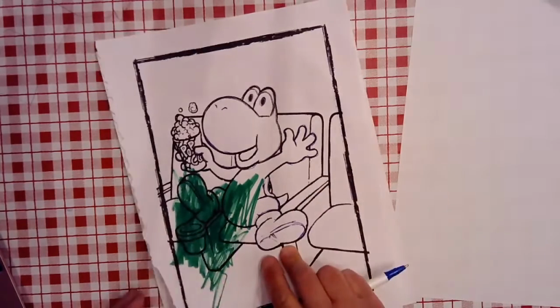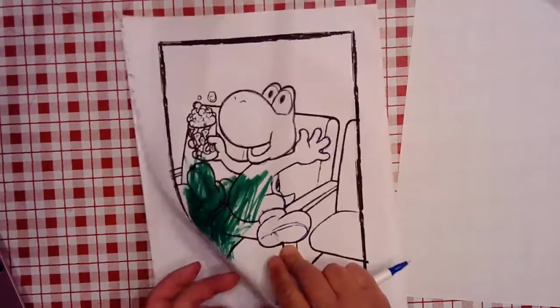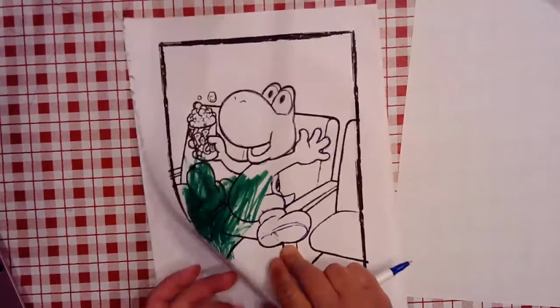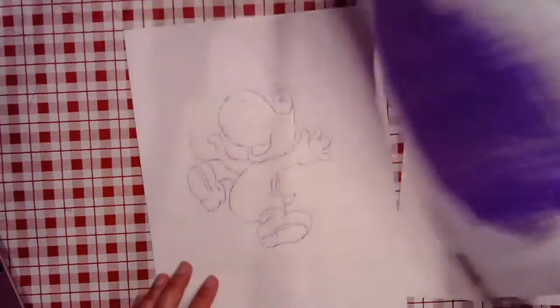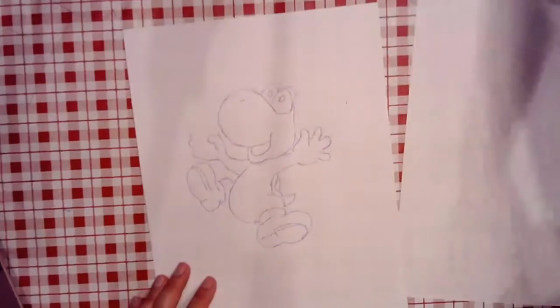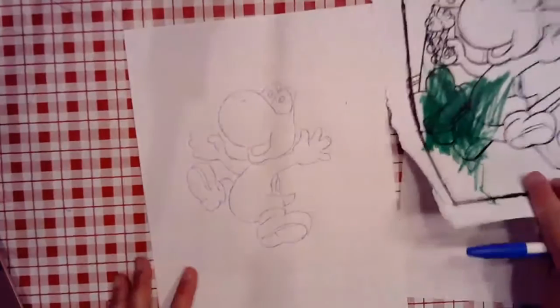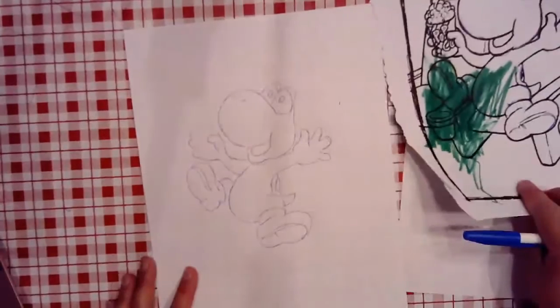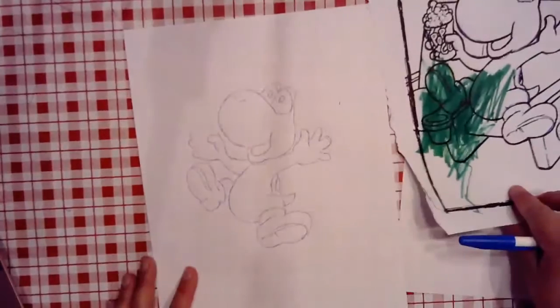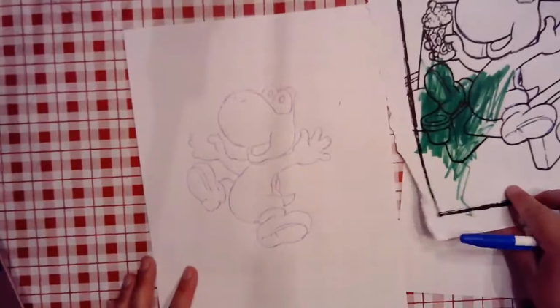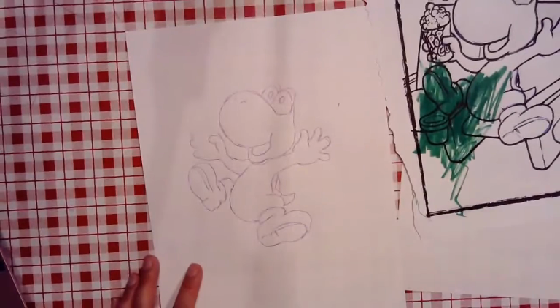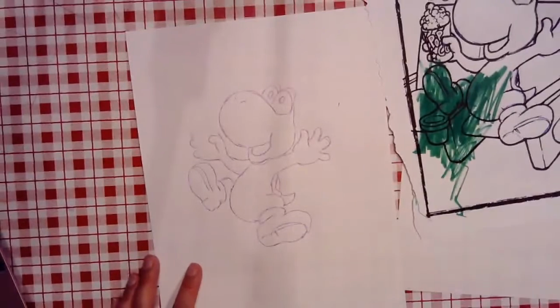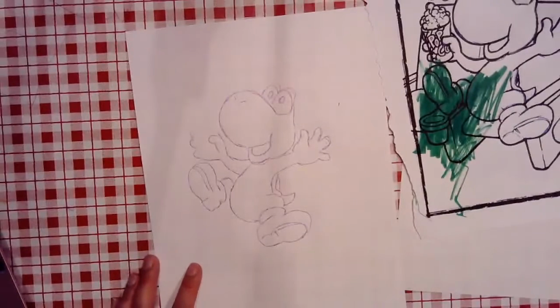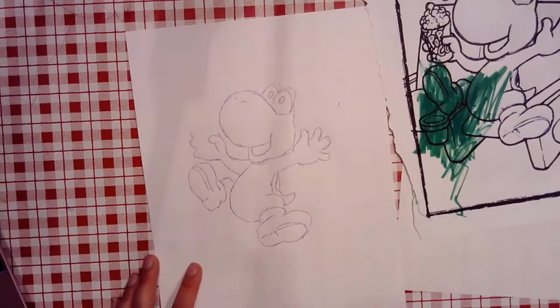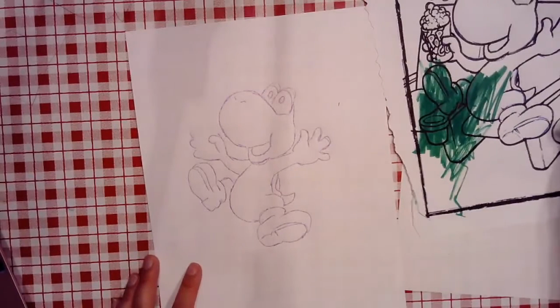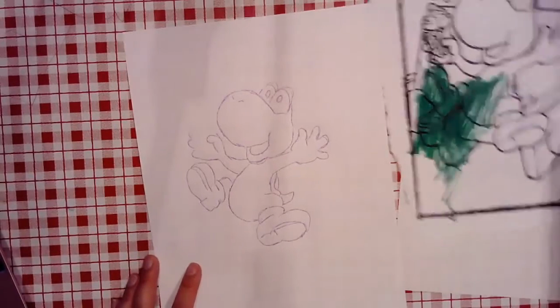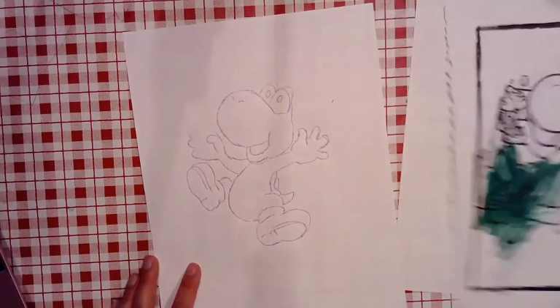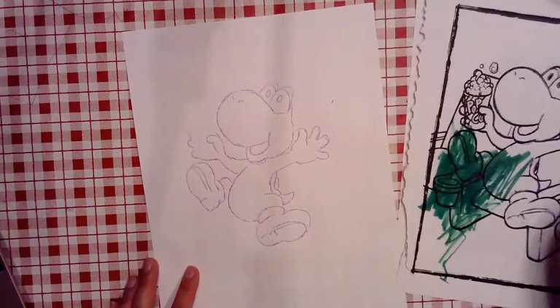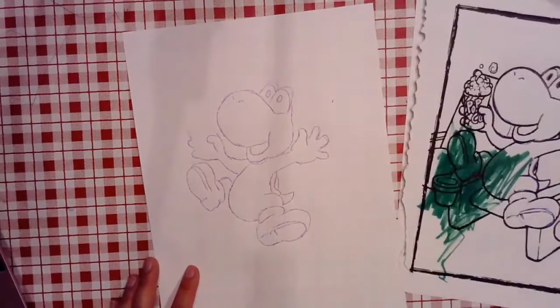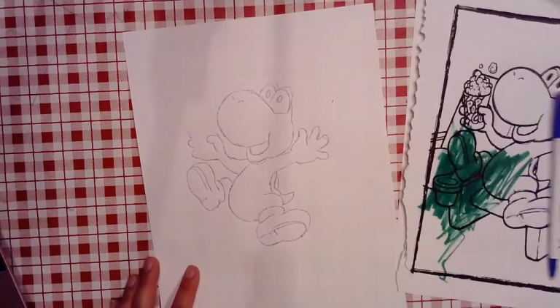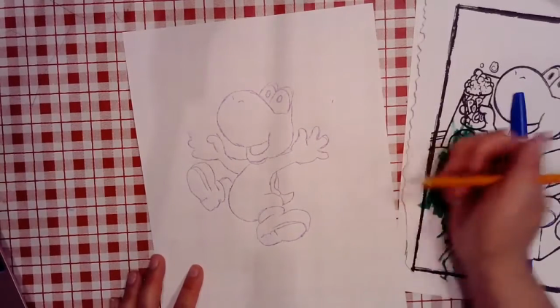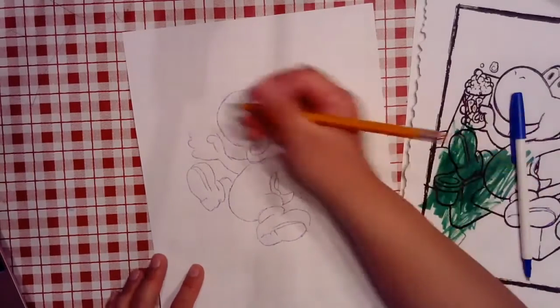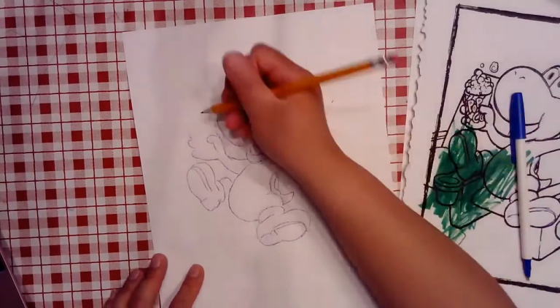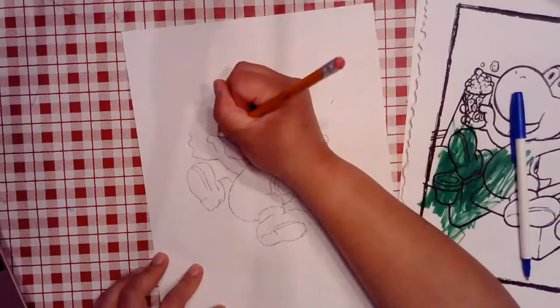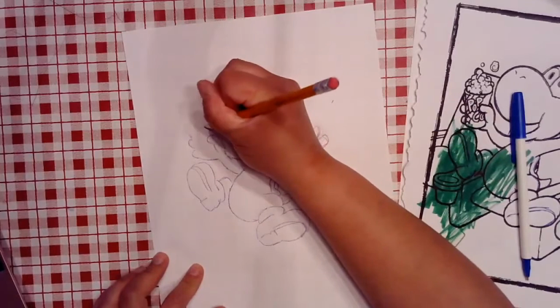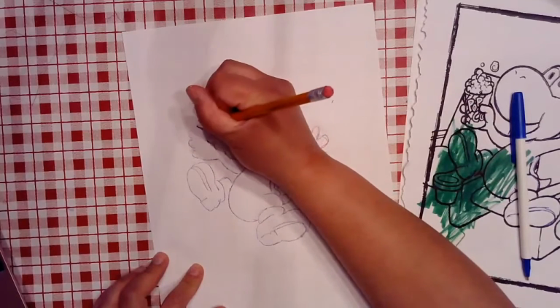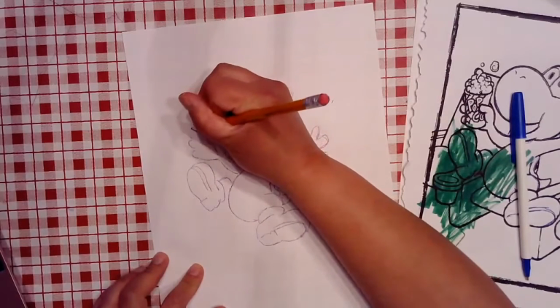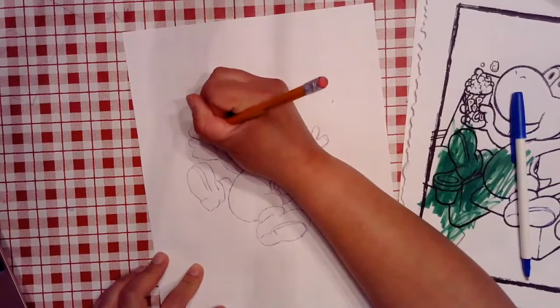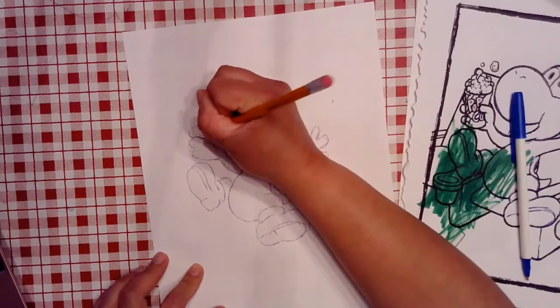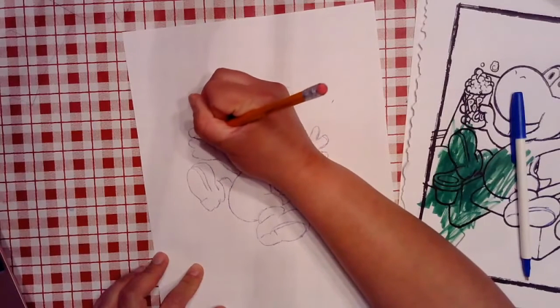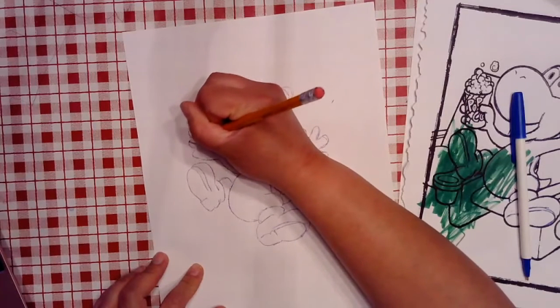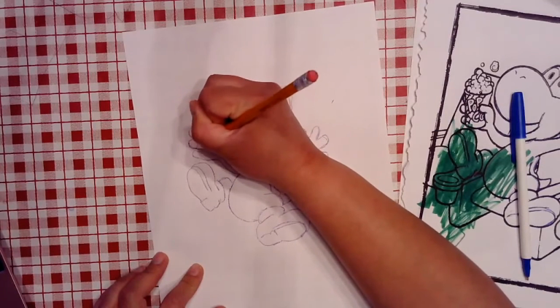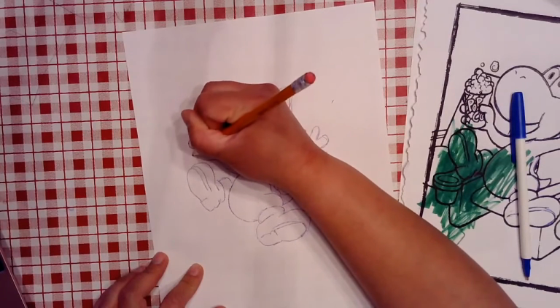Now for the big reveal. Remember, I used a purple crayon because it was all I could find at the moment. But I can see the image clearly enough that if I wanted to, I could trace it with a marker, a pen, or go over it a second time with a pencil.